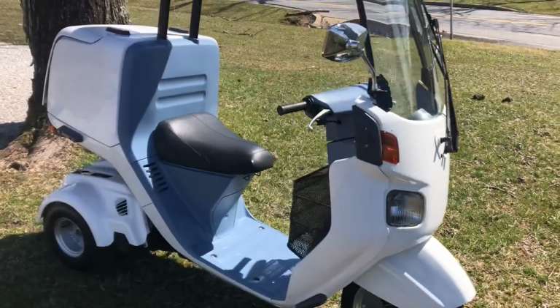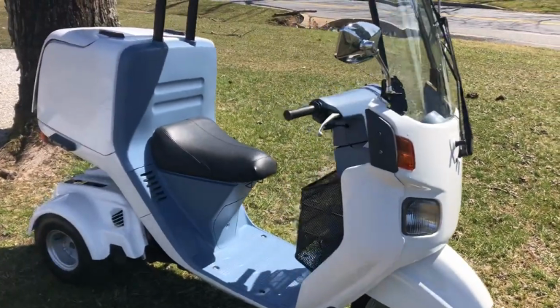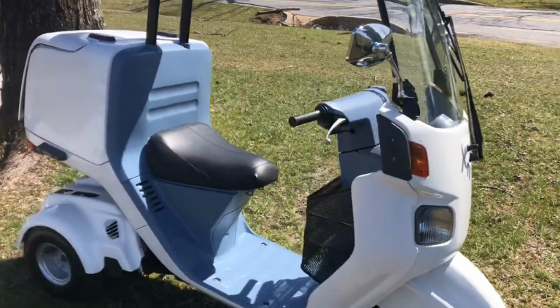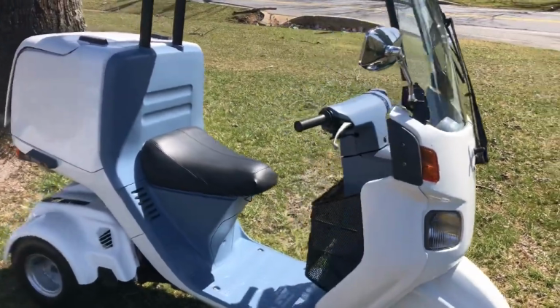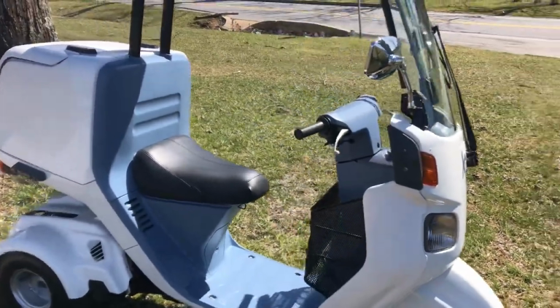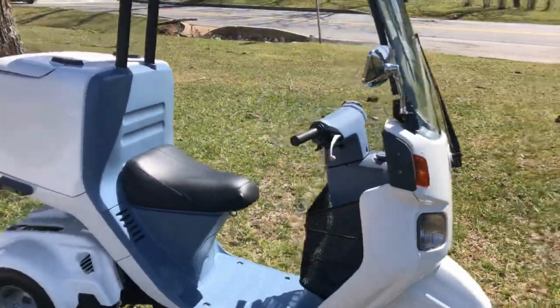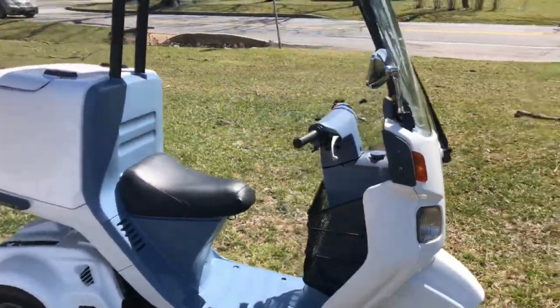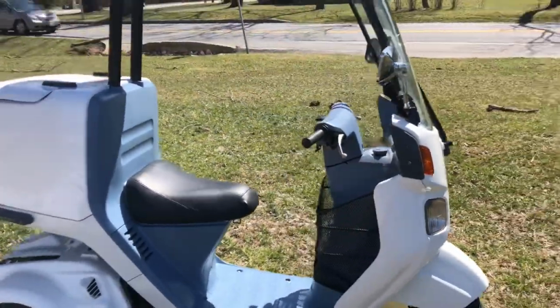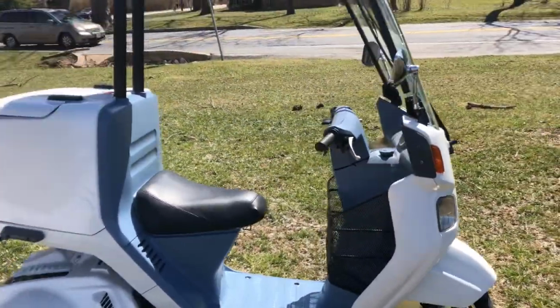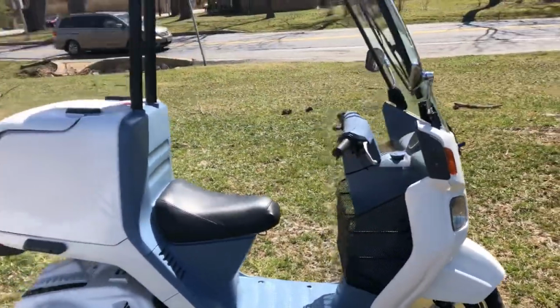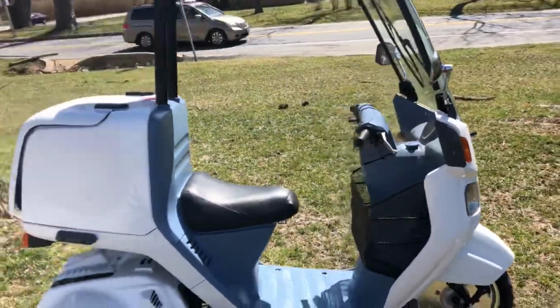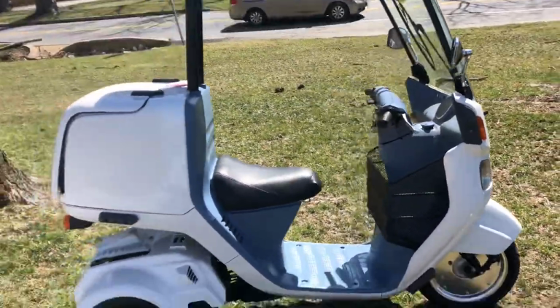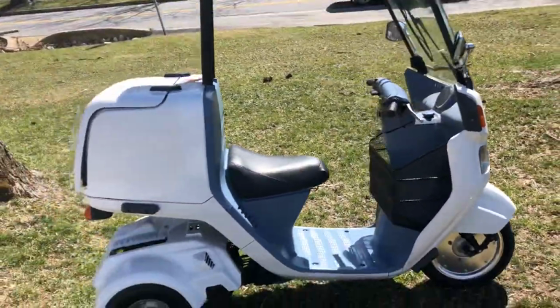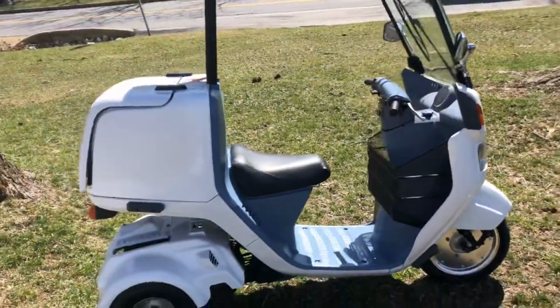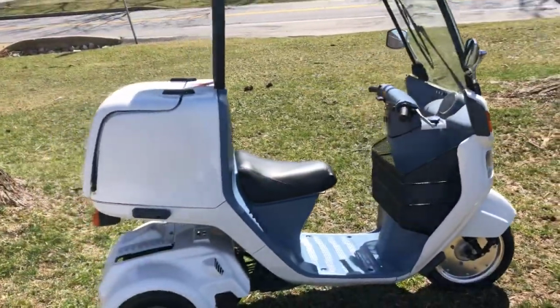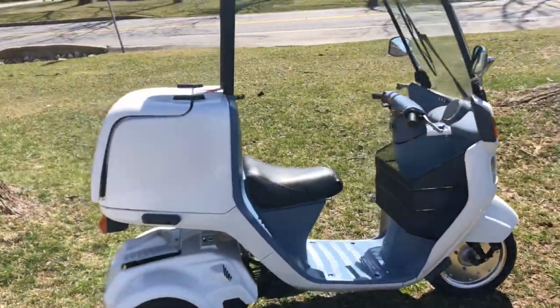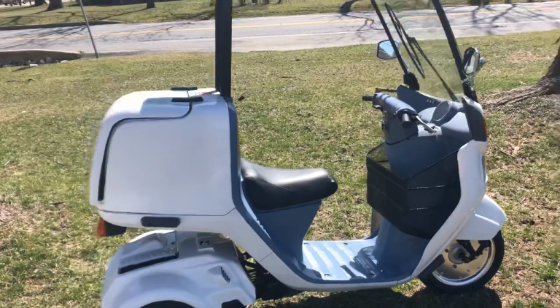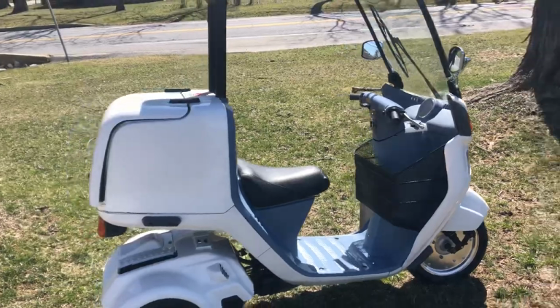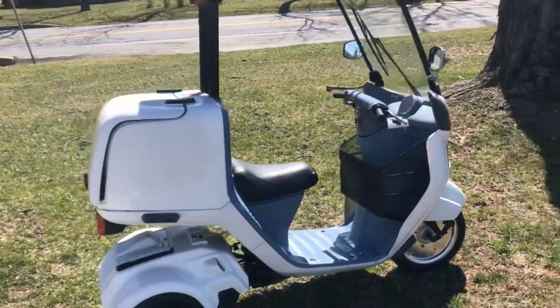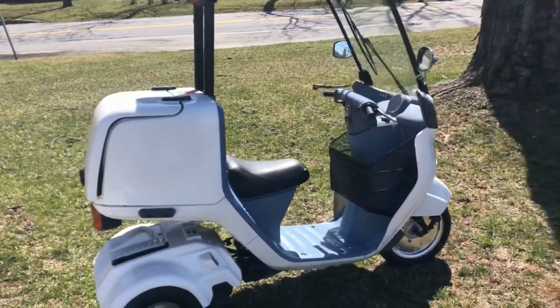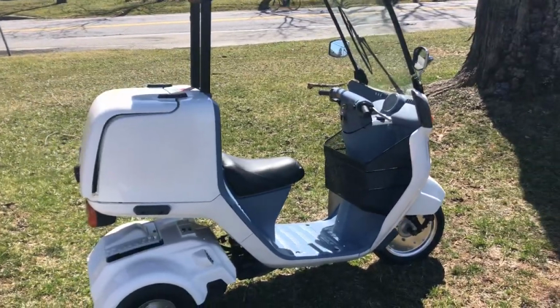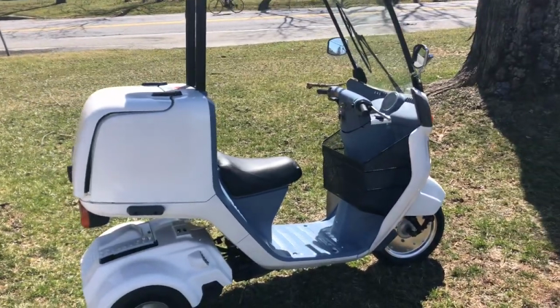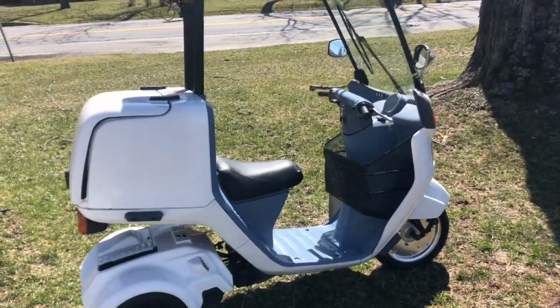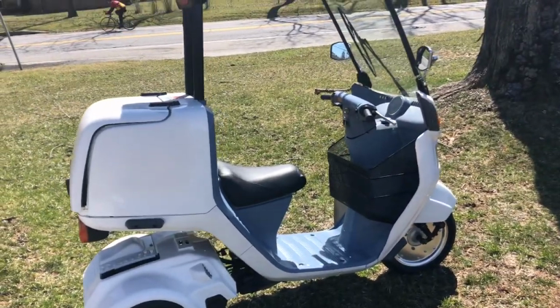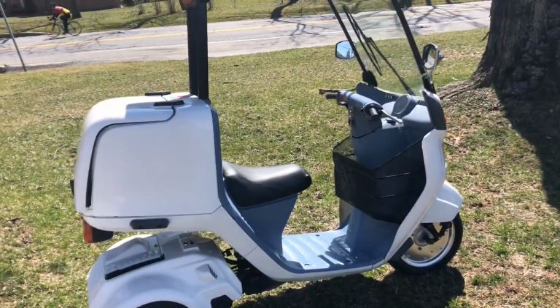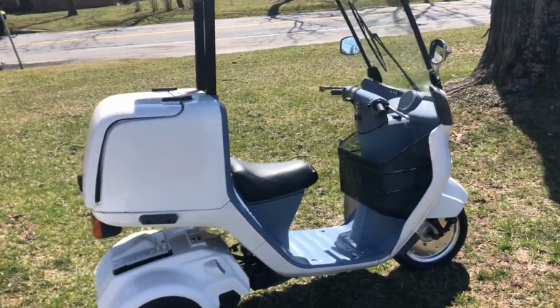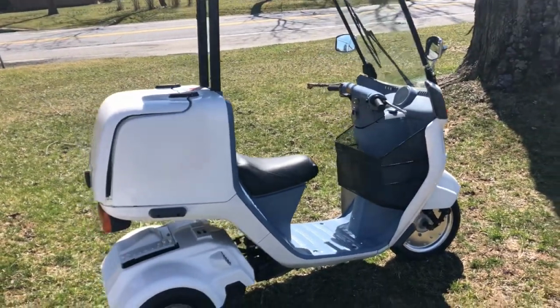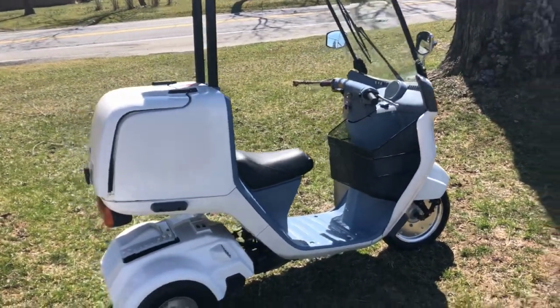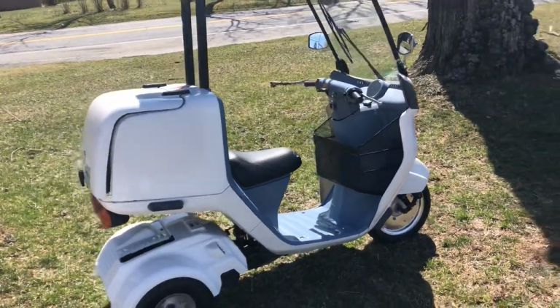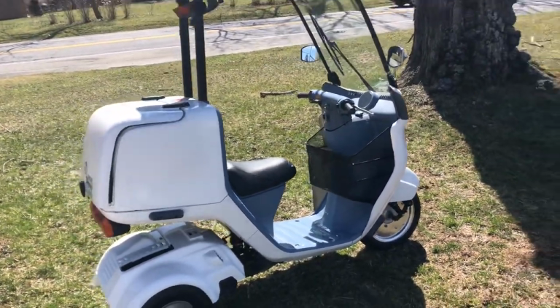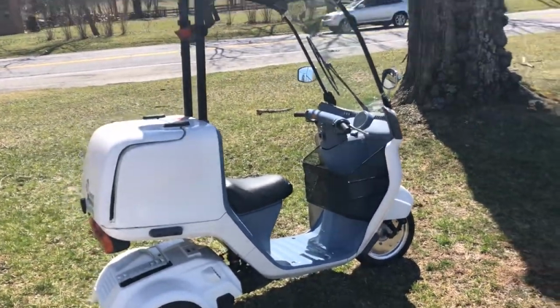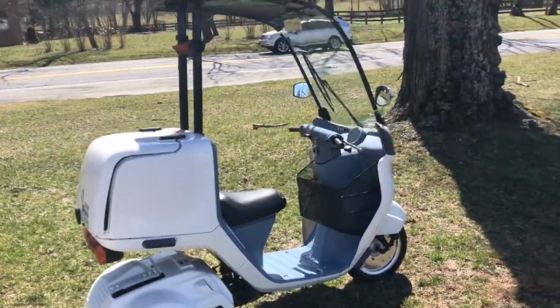This thing runs absolutely perfect. Starts every time. It sat all winter and it took two kicks to get it started.